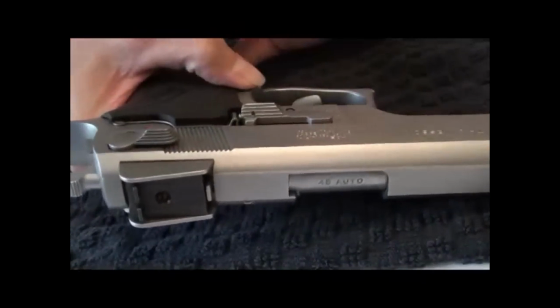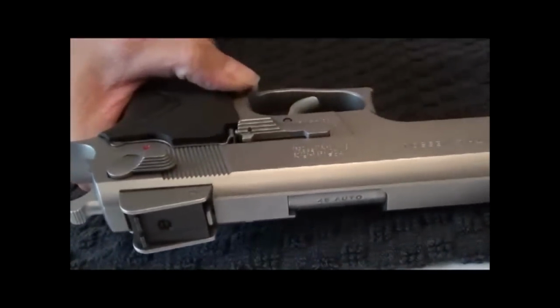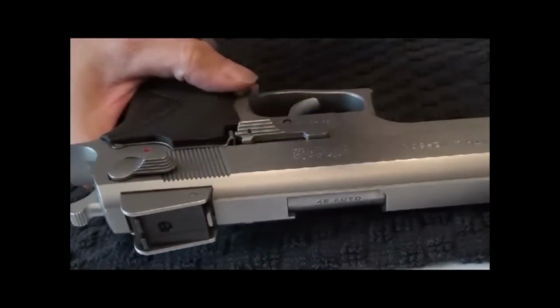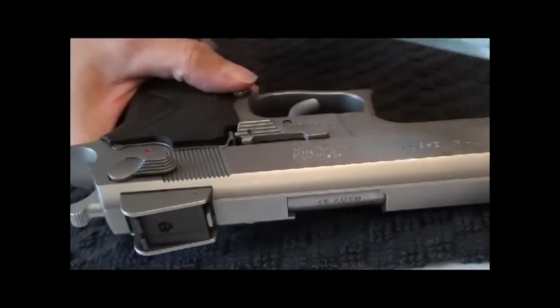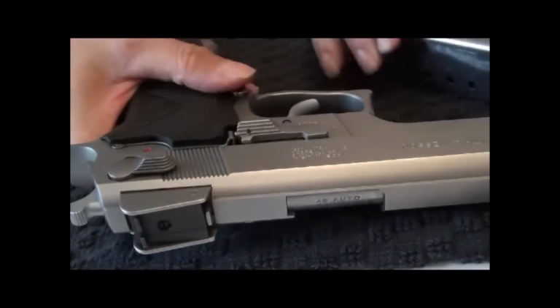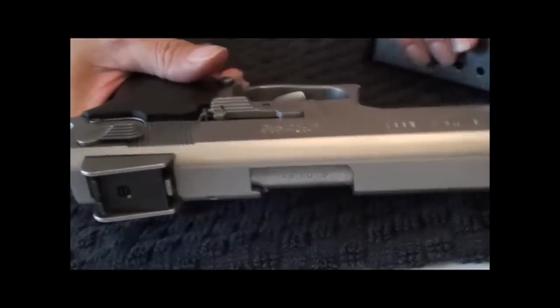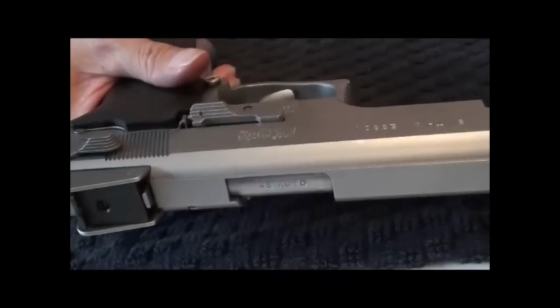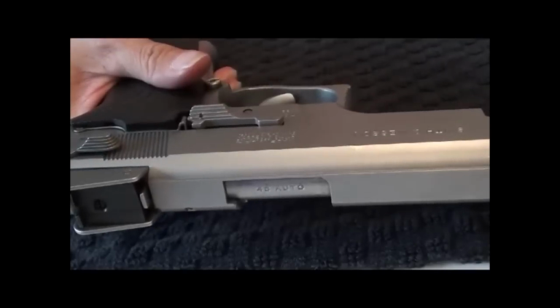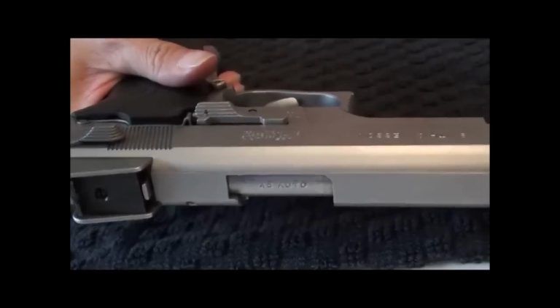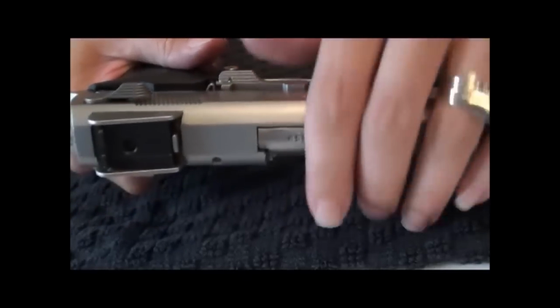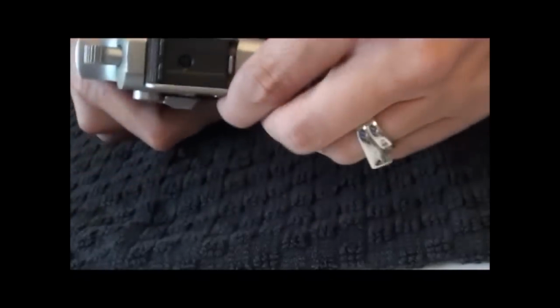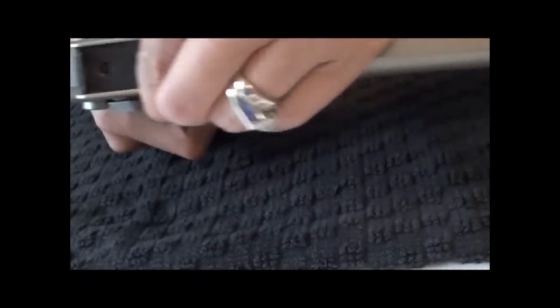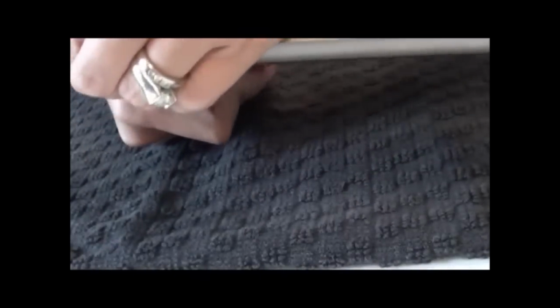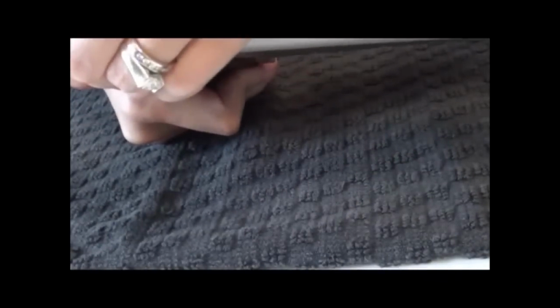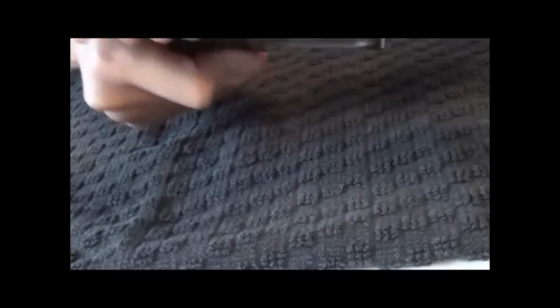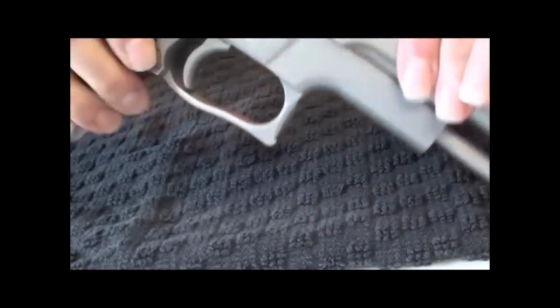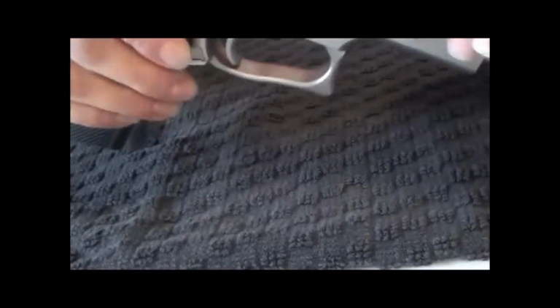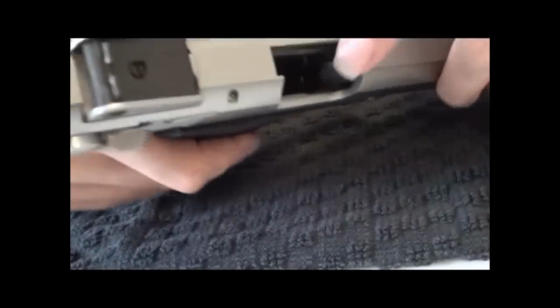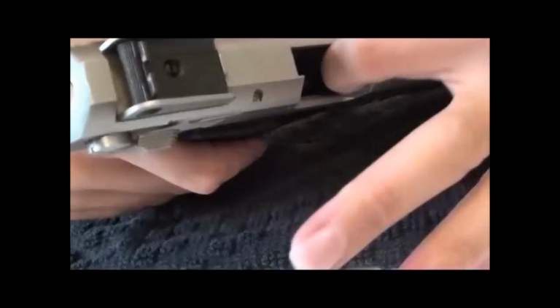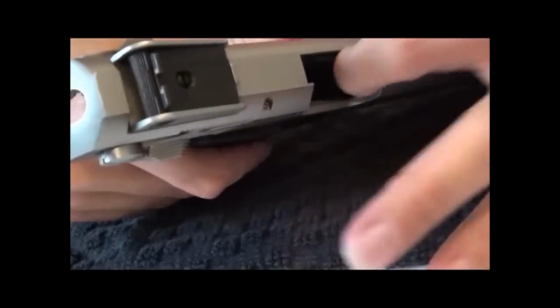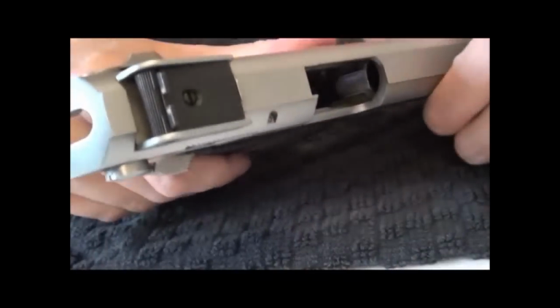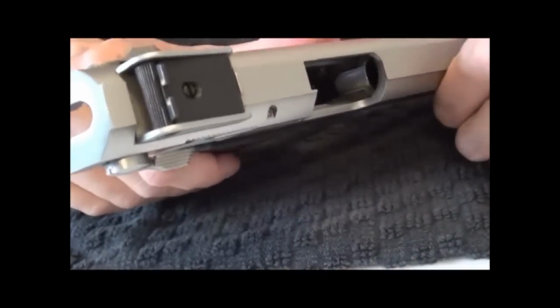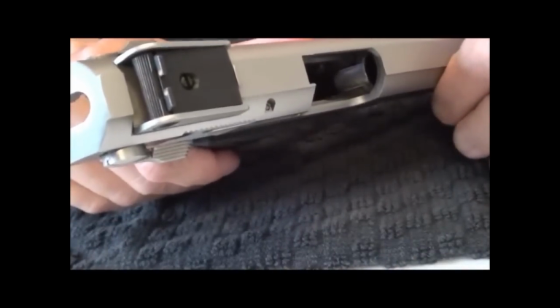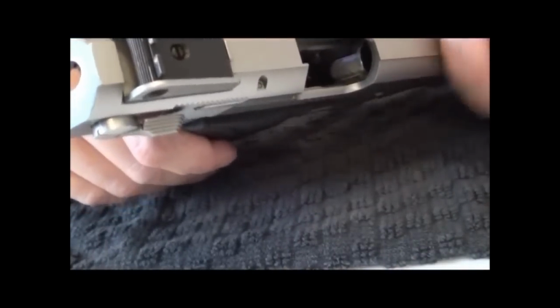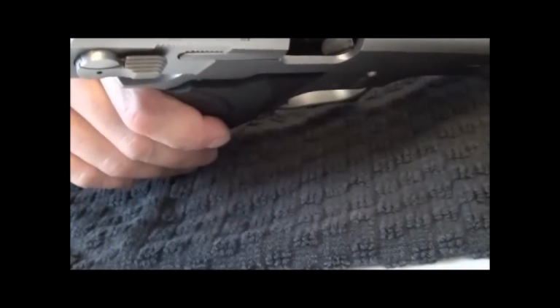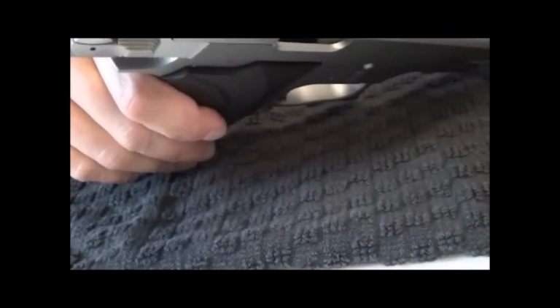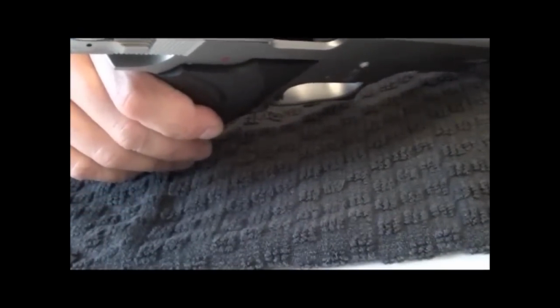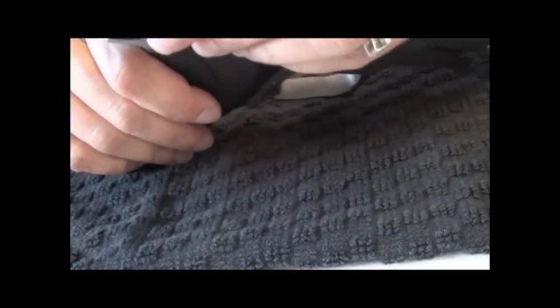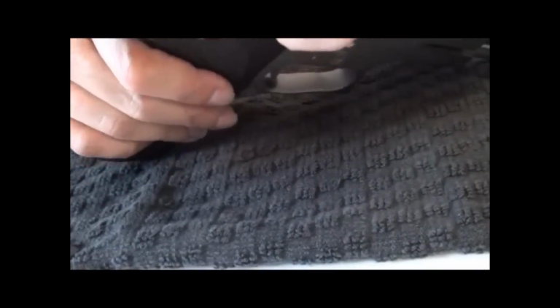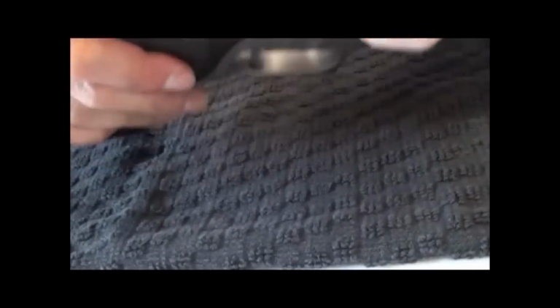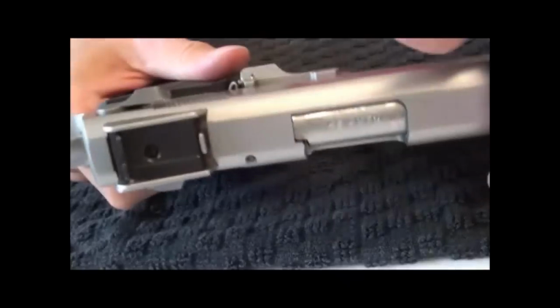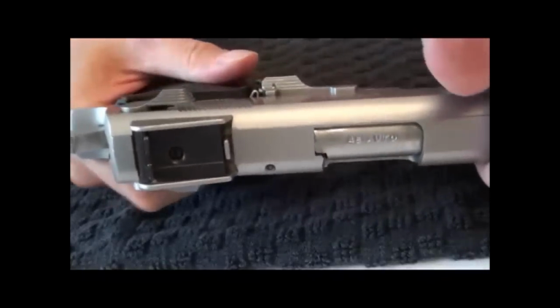Set that aside. Going to rack the slide to the rear and lock it so that I can both visually and digitally verify that there is no round in the chamber. I'm going to release the slide forward.